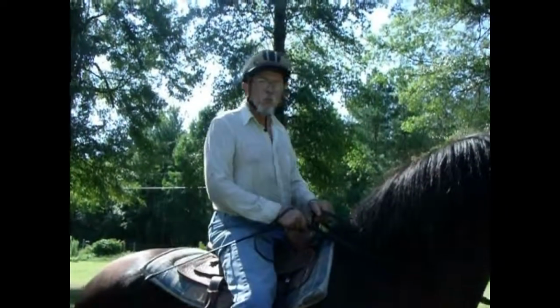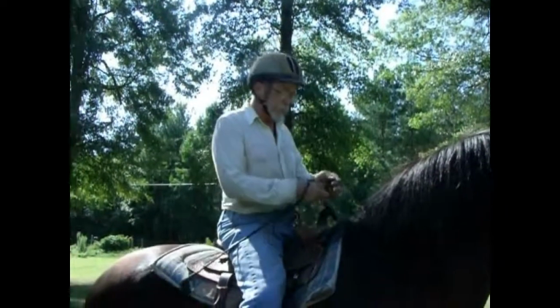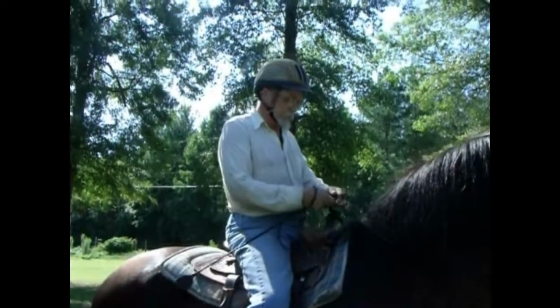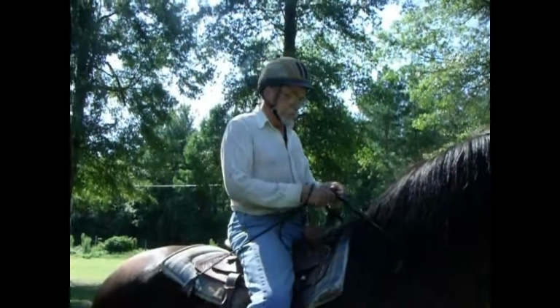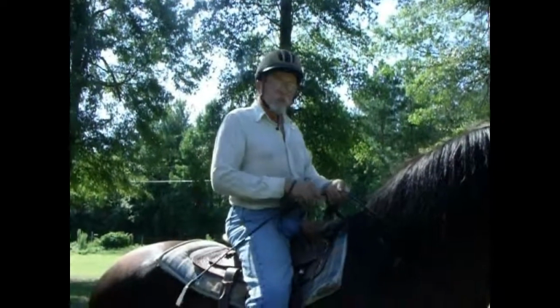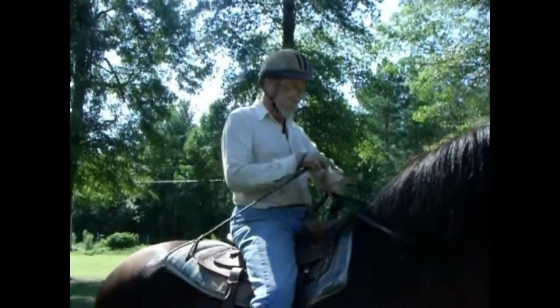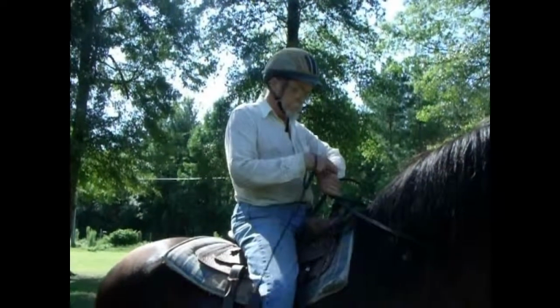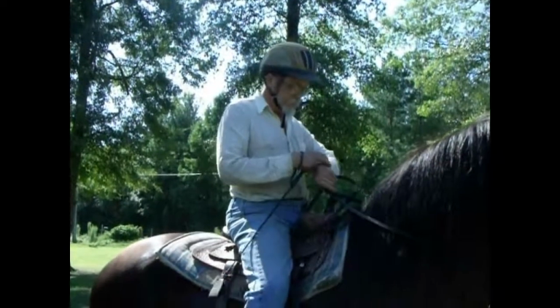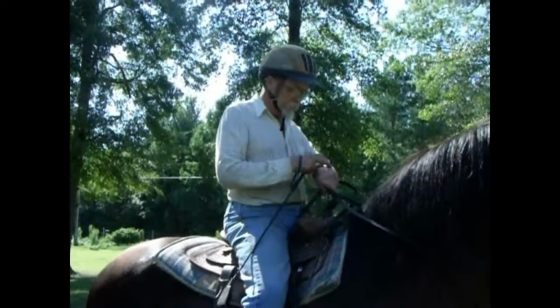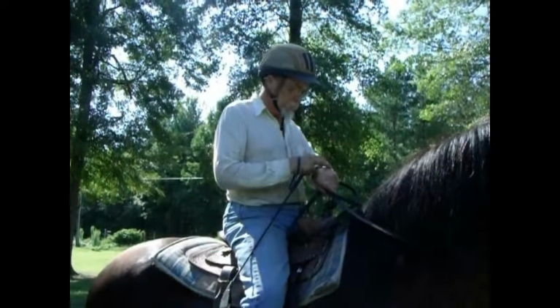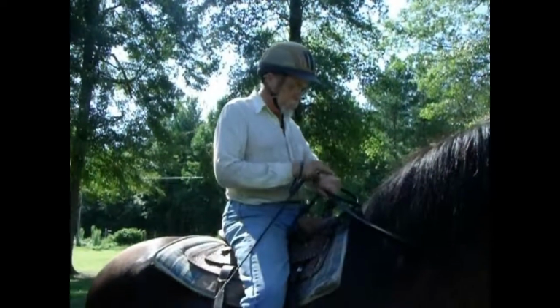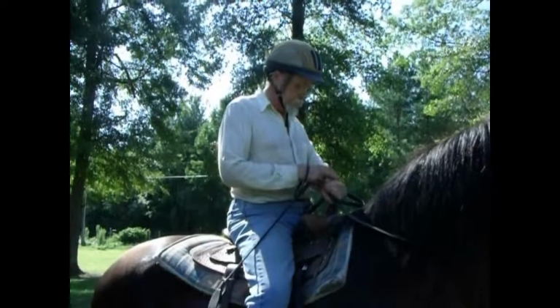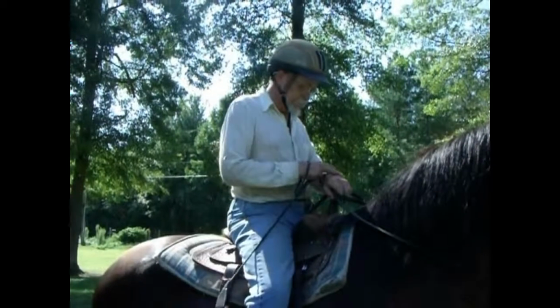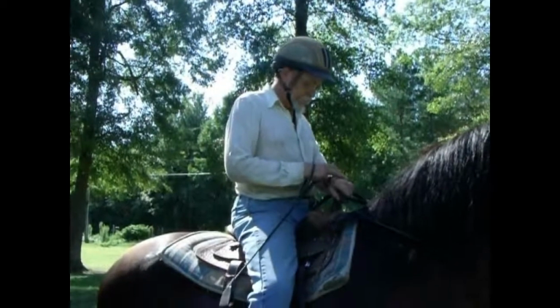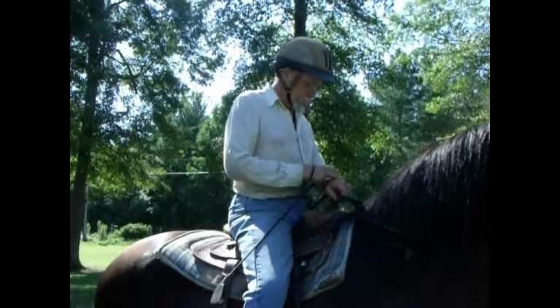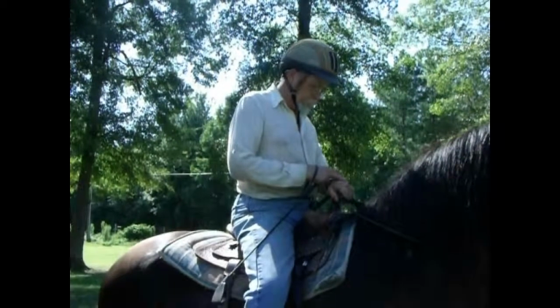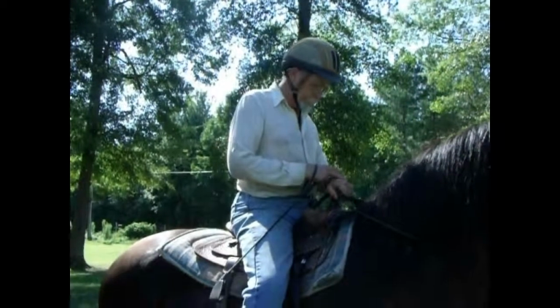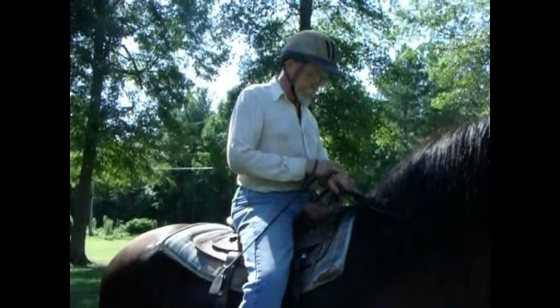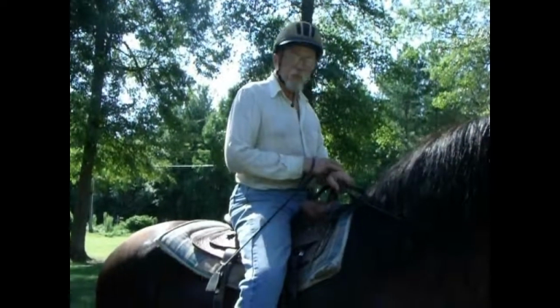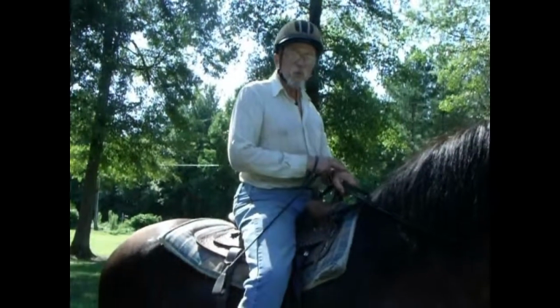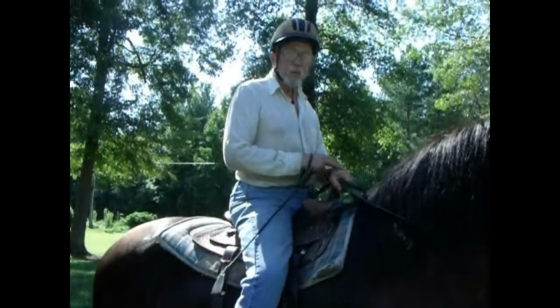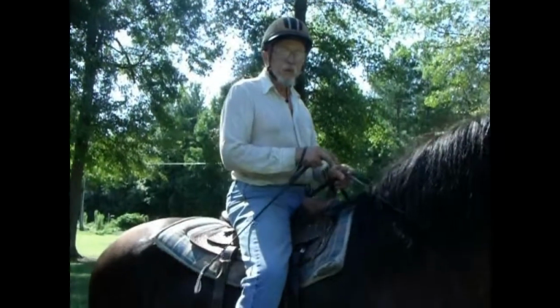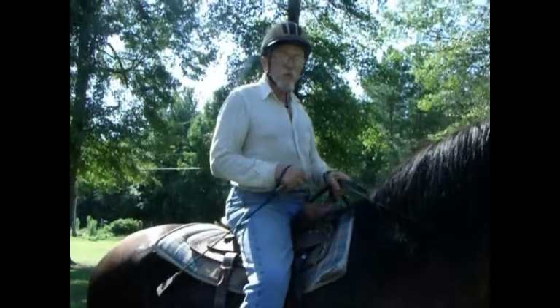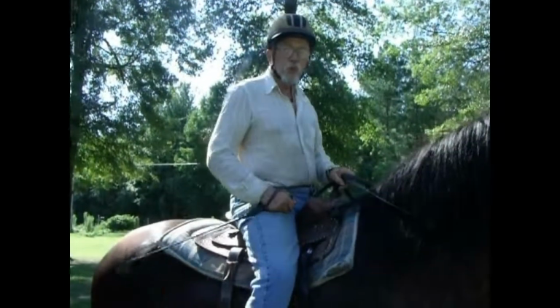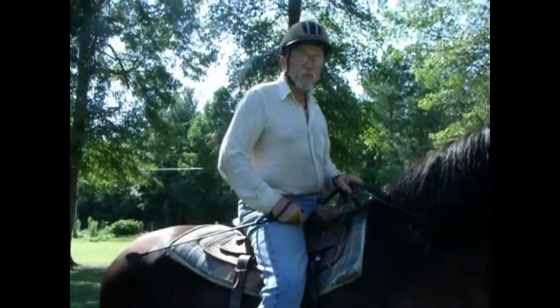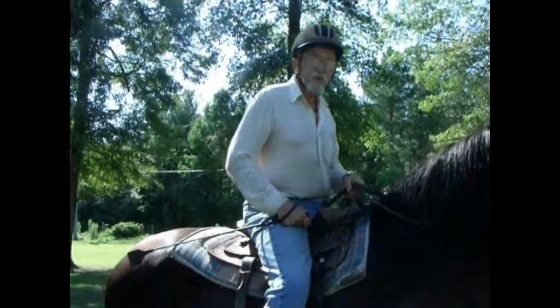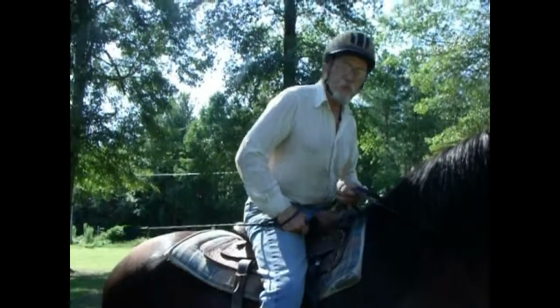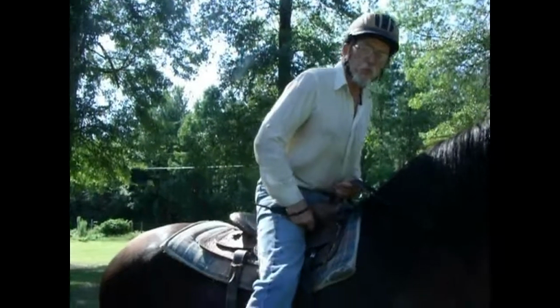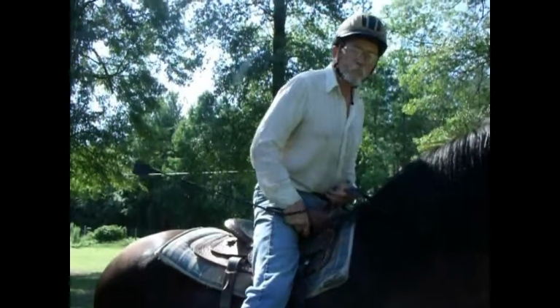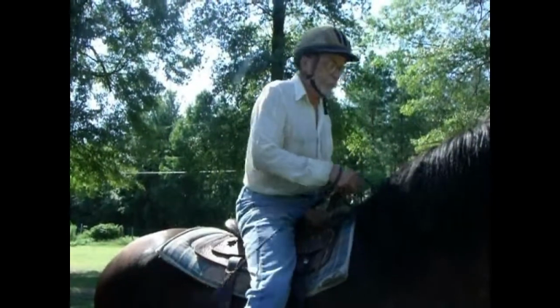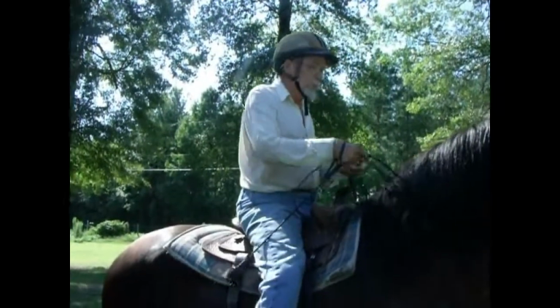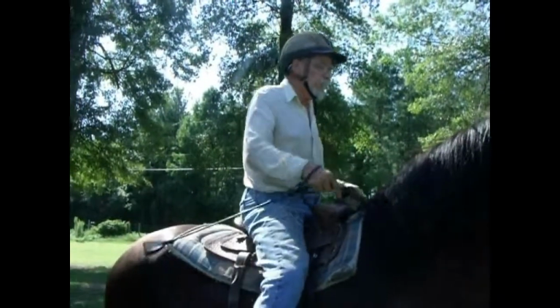We'll practice this for the rest of this session, about 15 to 20 more minutes. We'll have over two hours of saddle time in this morning. Walk on.